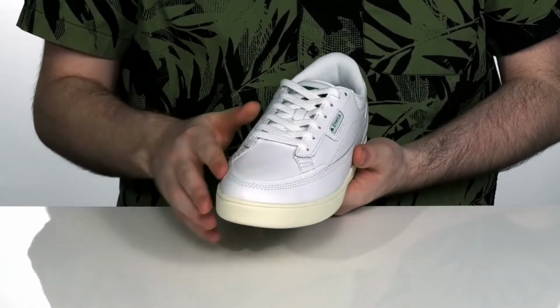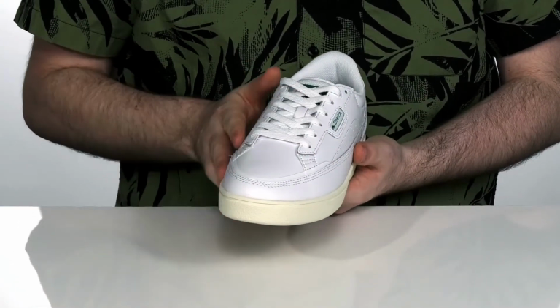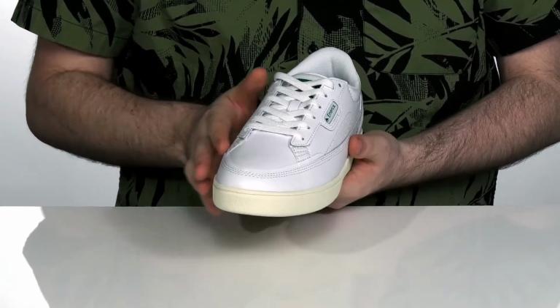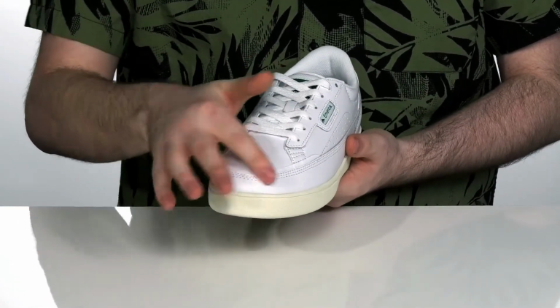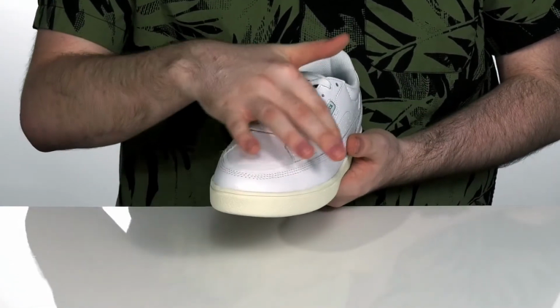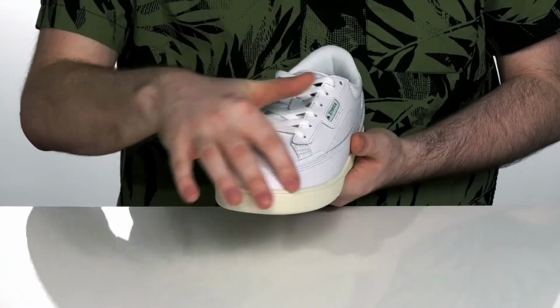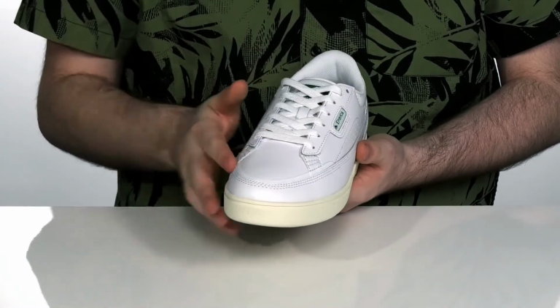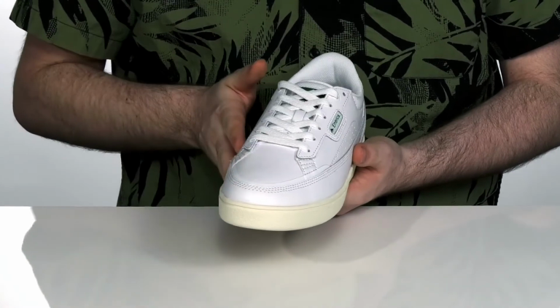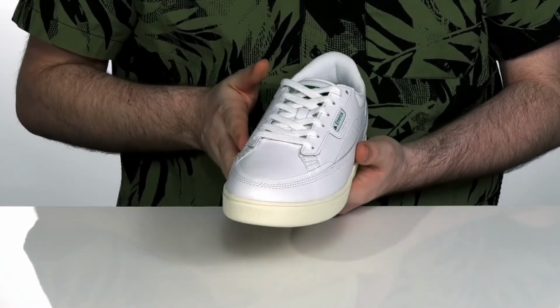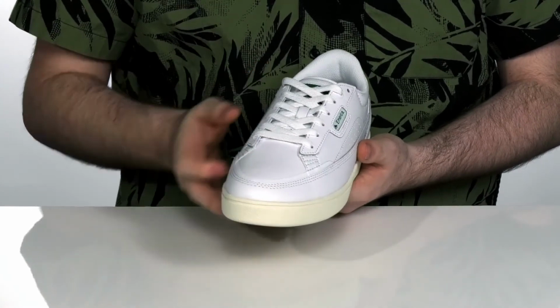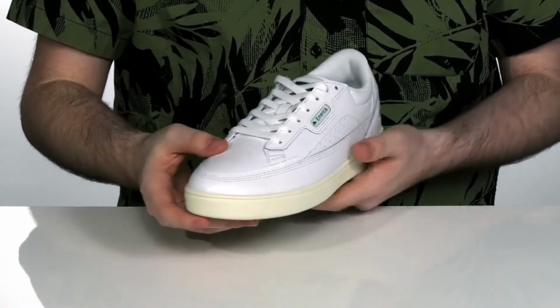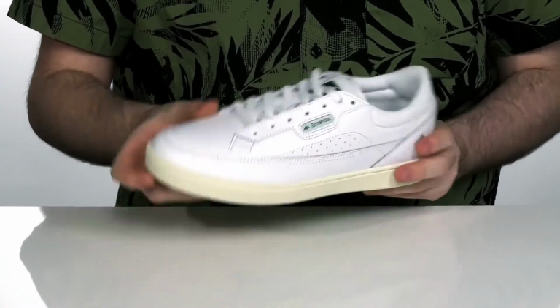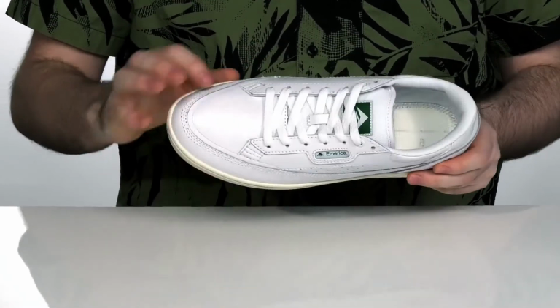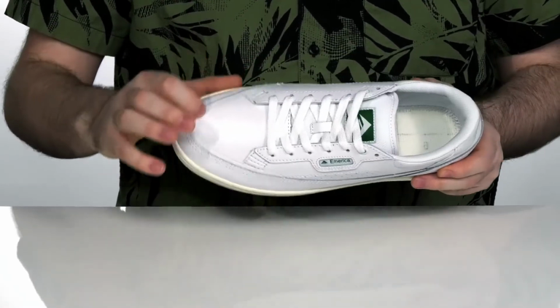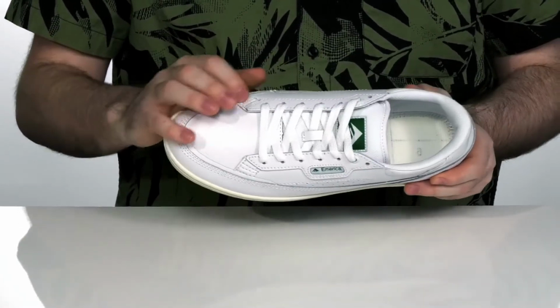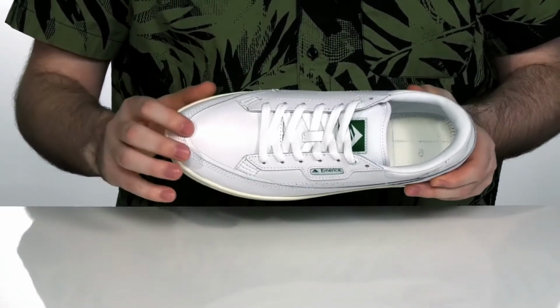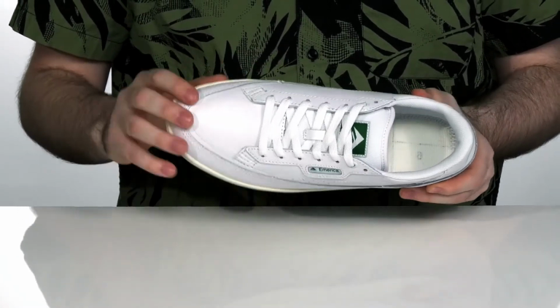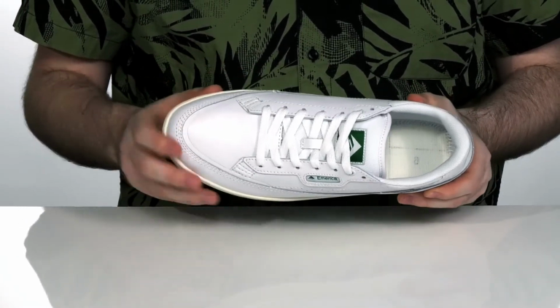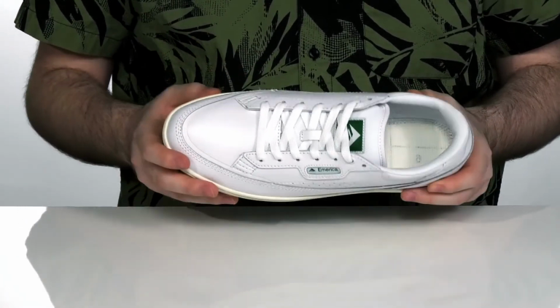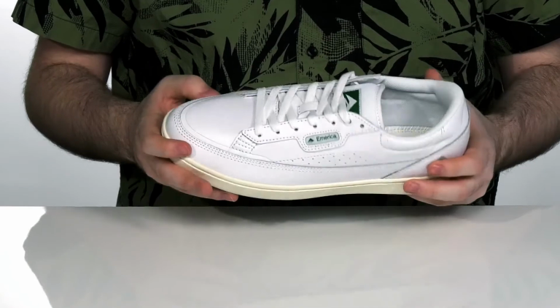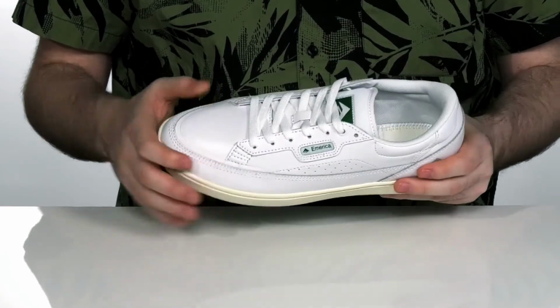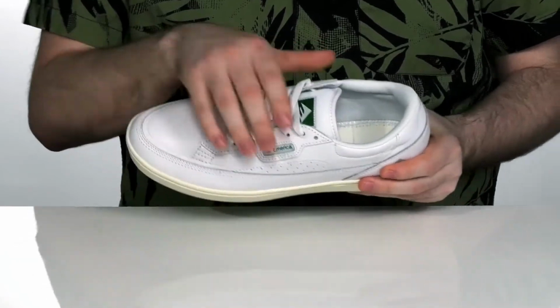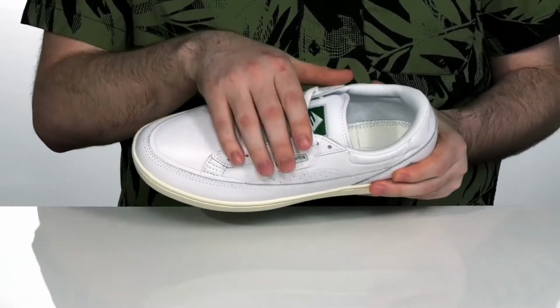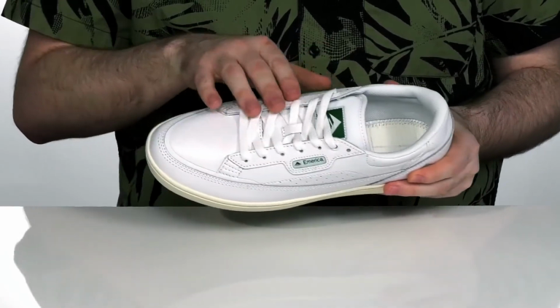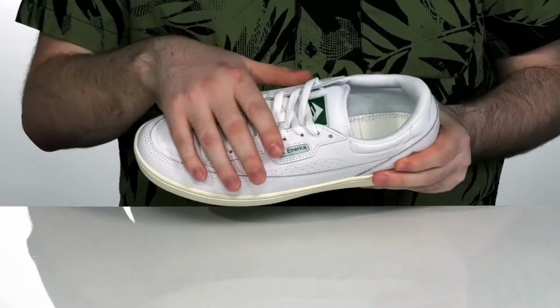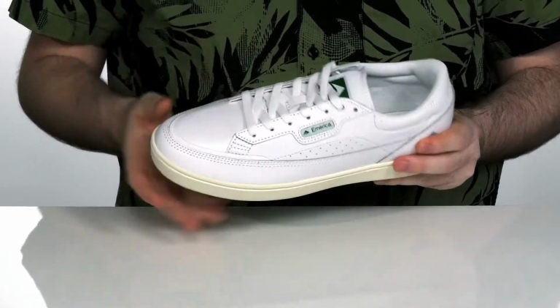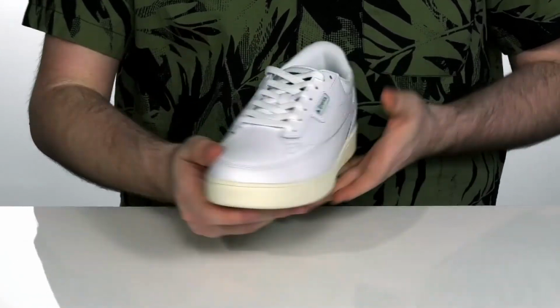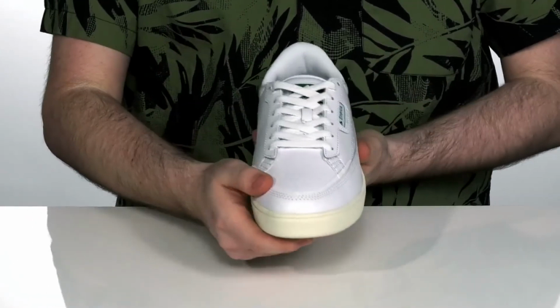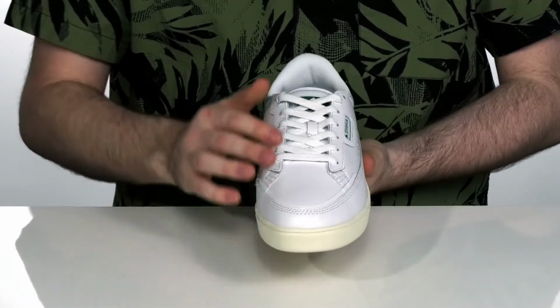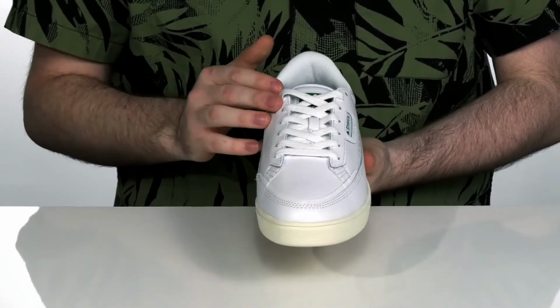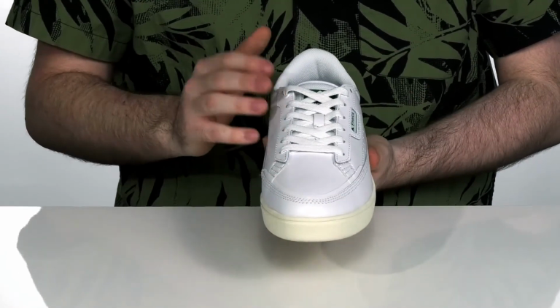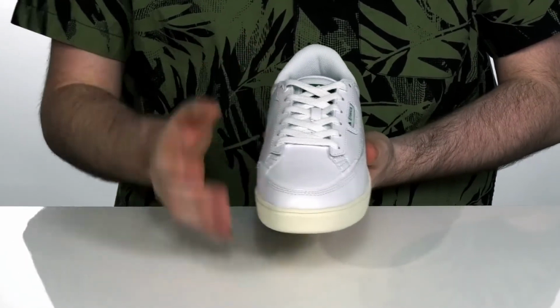It's got a double stitched vamp design that wraps all the way around the toe cap, with a rubber underlay there to make sure it's super durable.